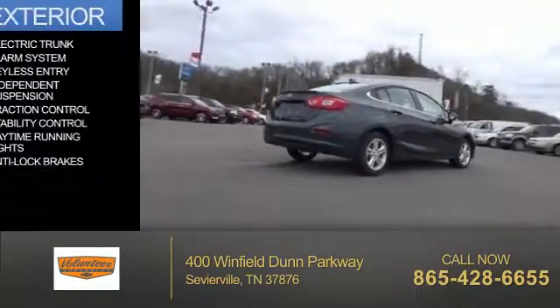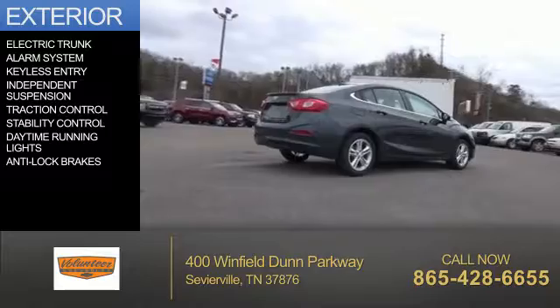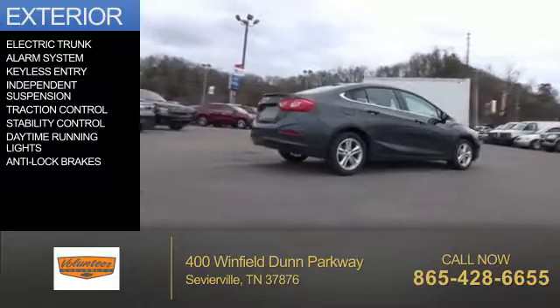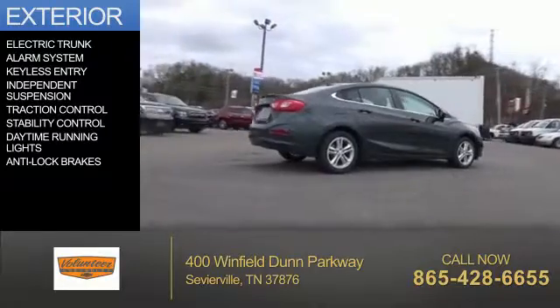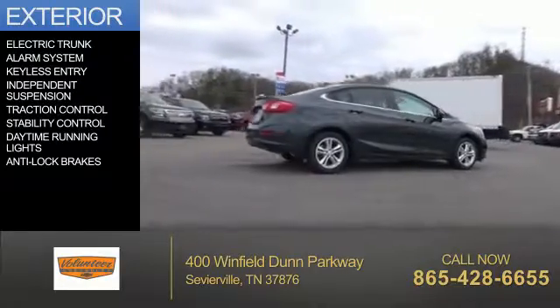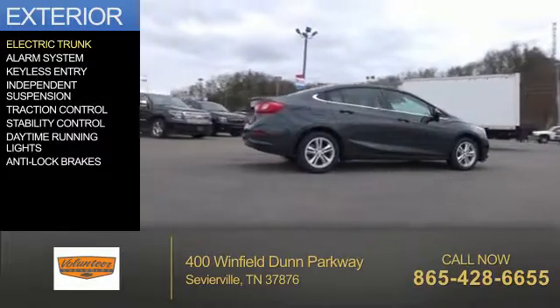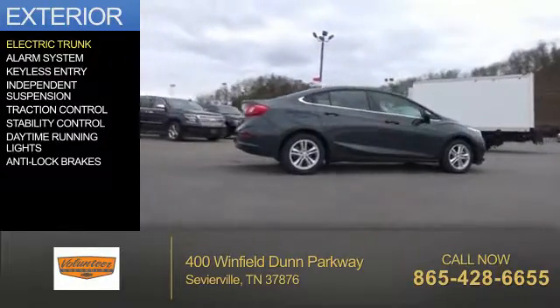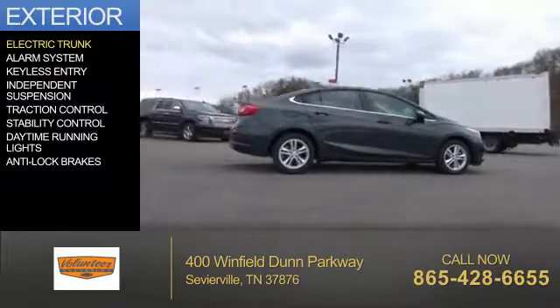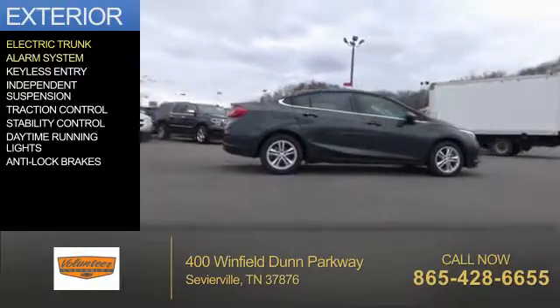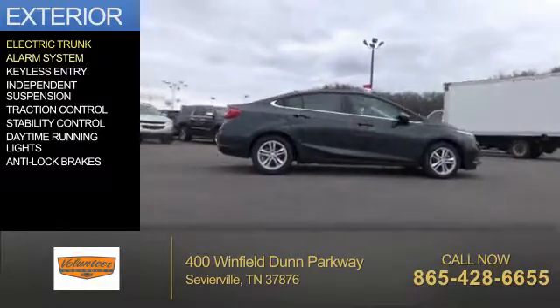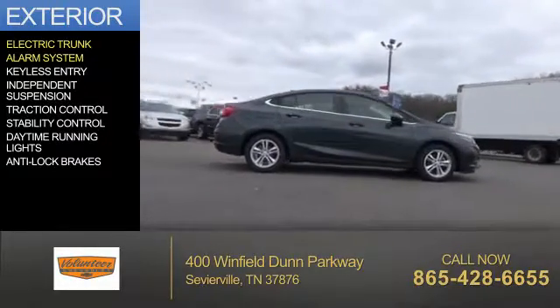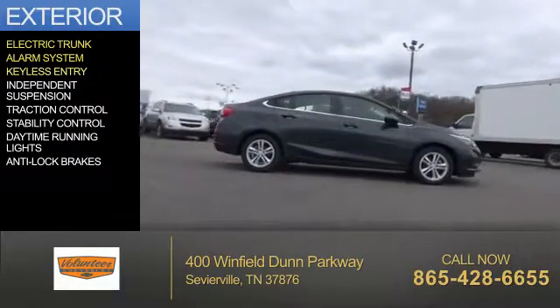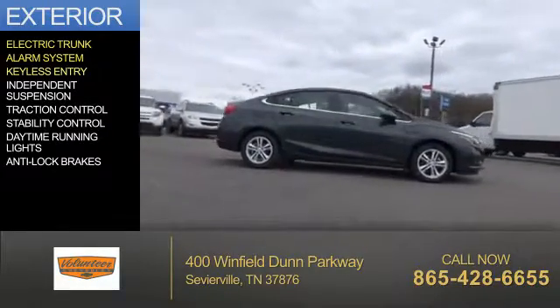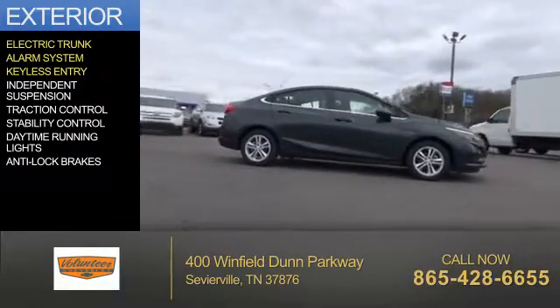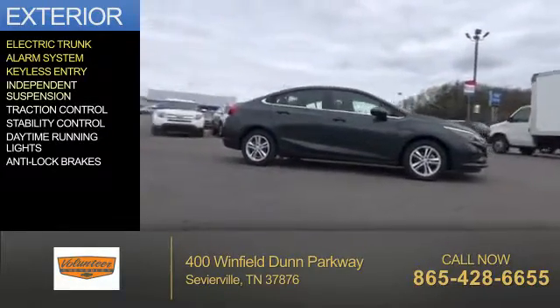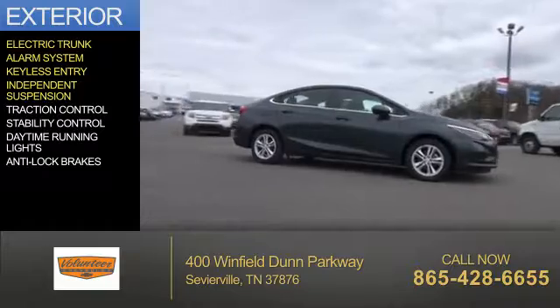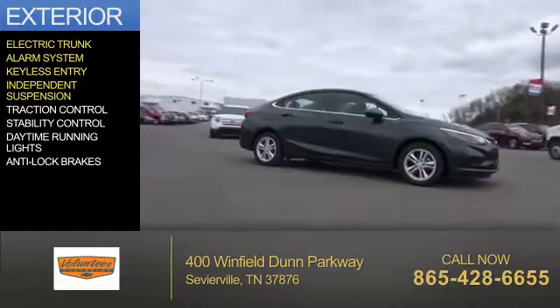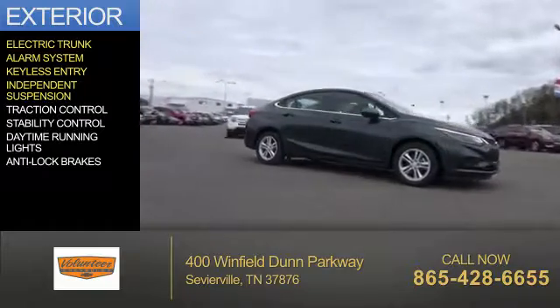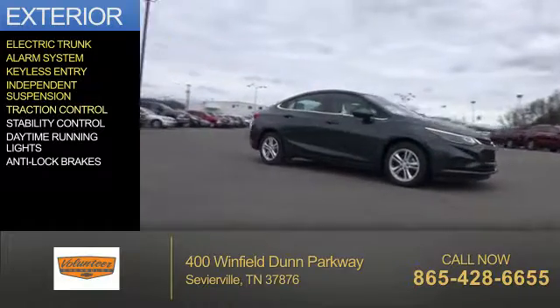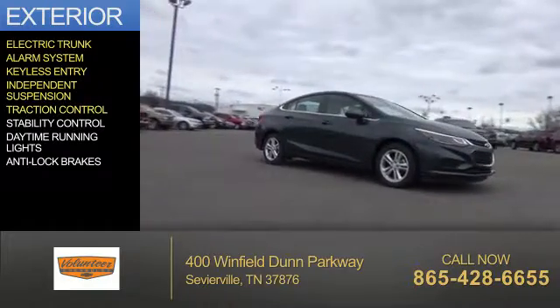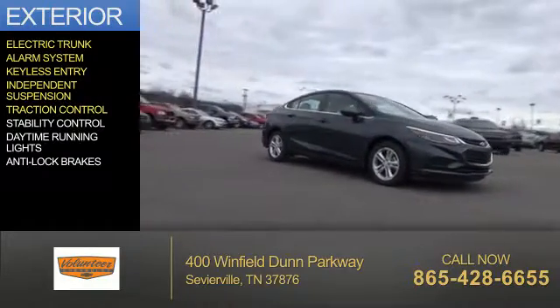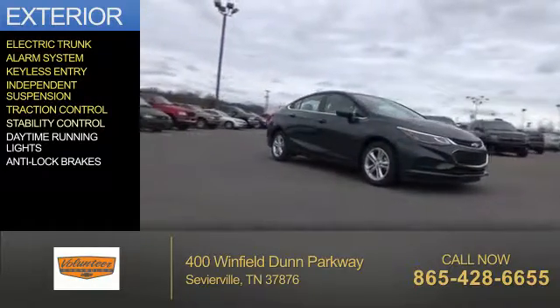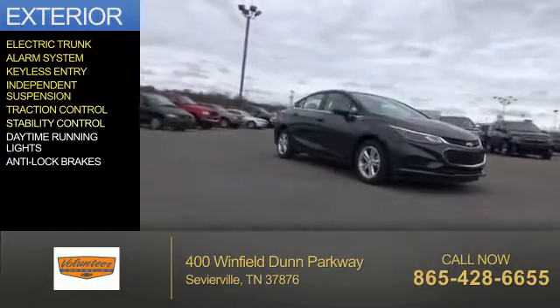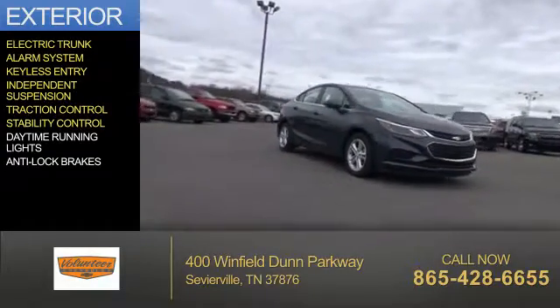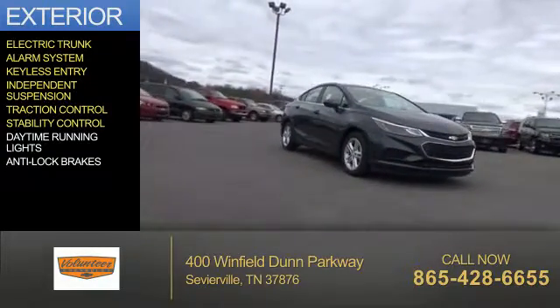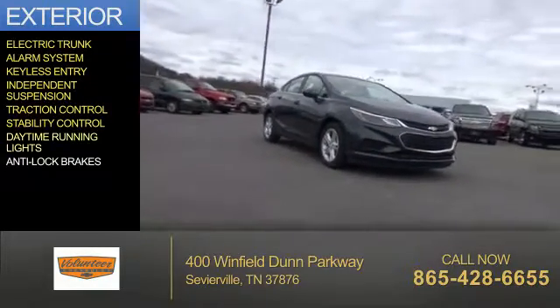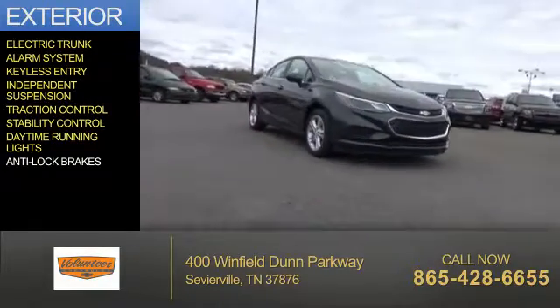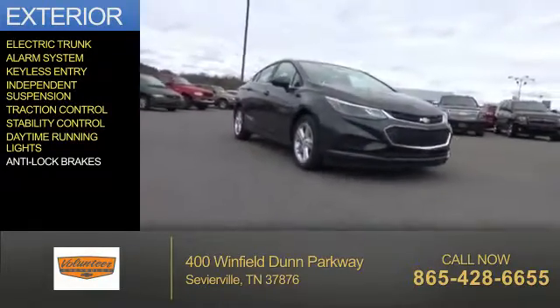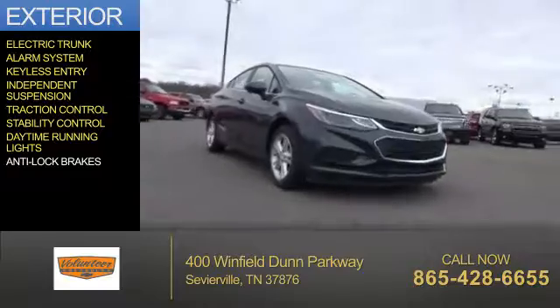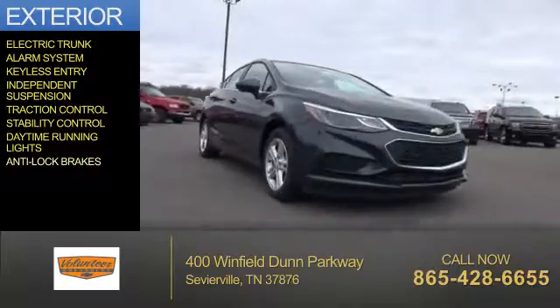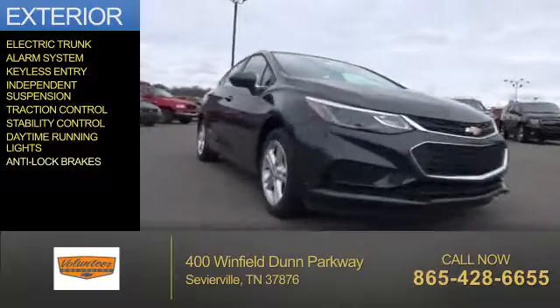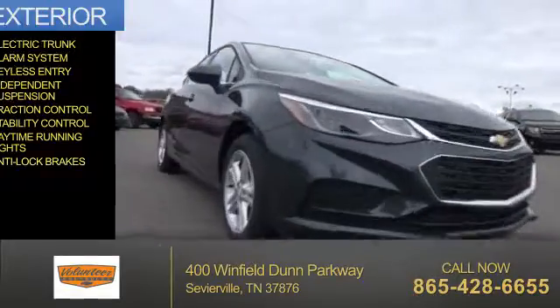The features include electric trunk, an alarm system, keyless entry, independent suspension, traction control, stability control, daytime running lights, and anti-lock brakes.